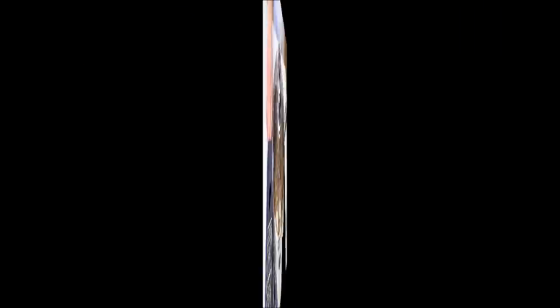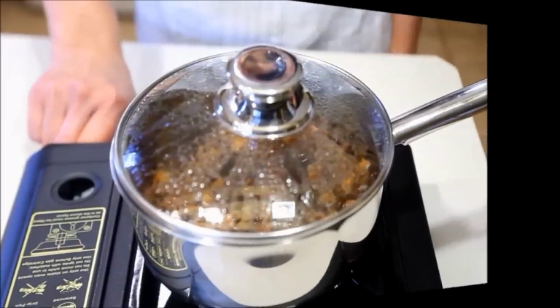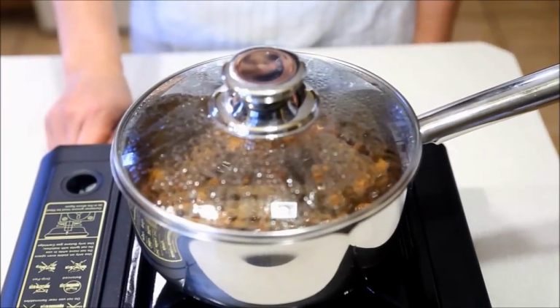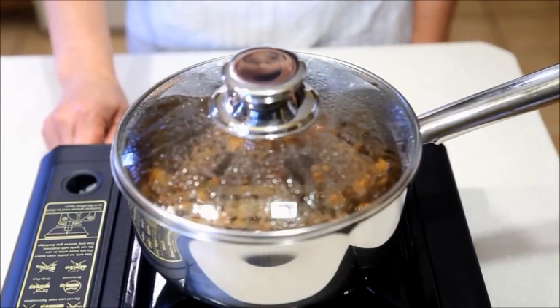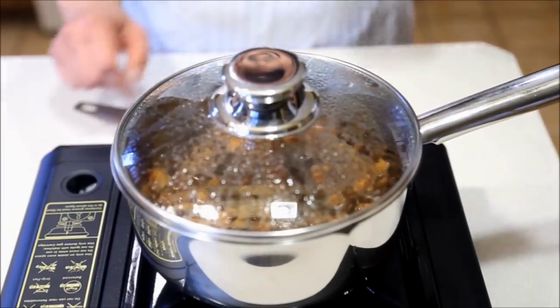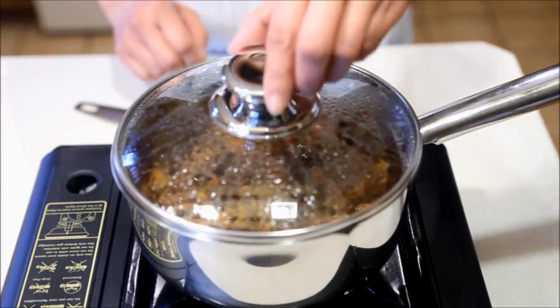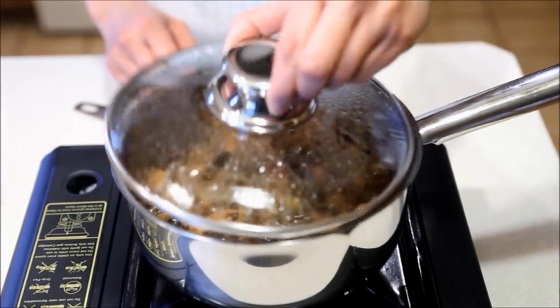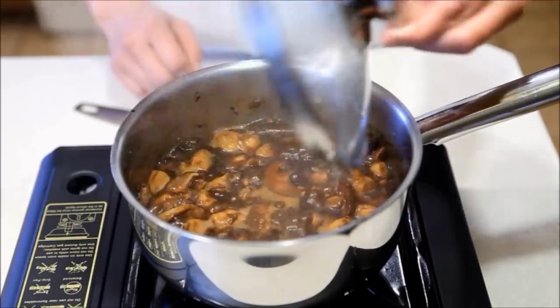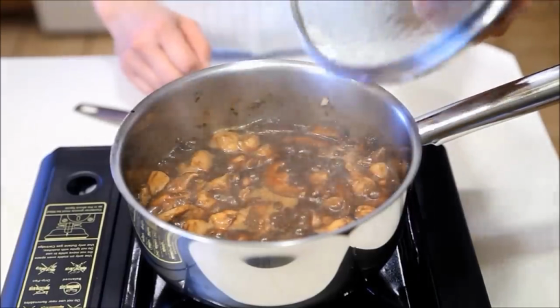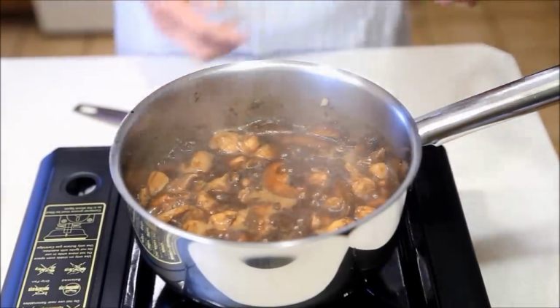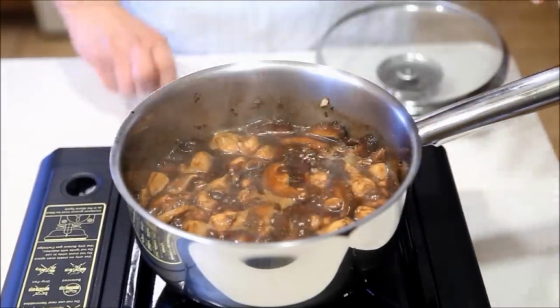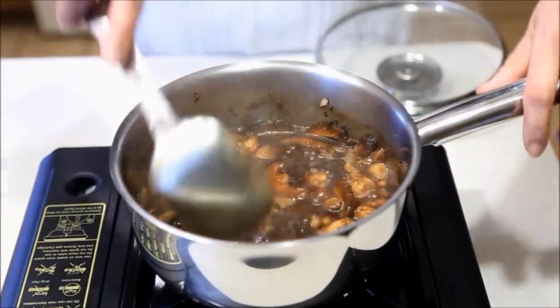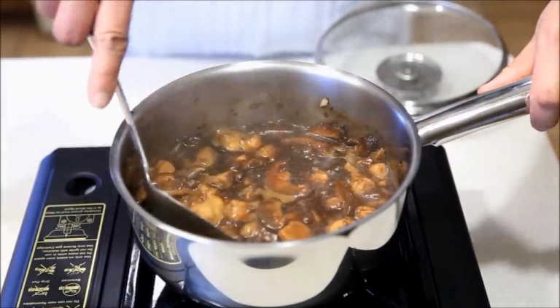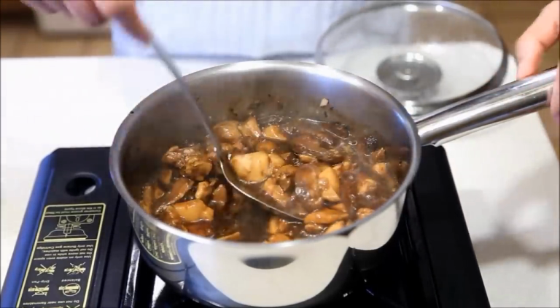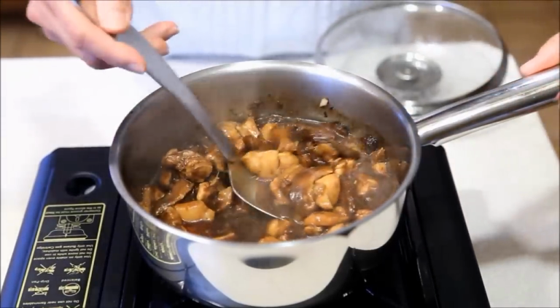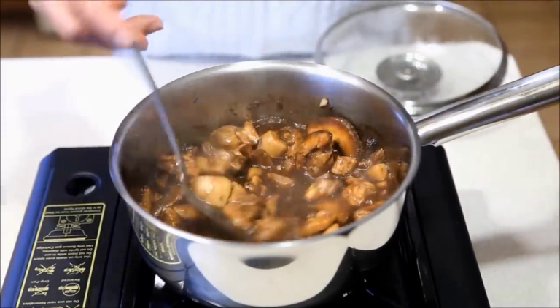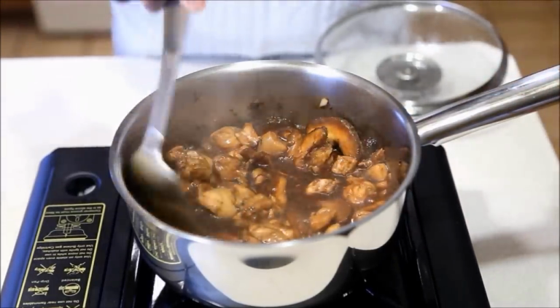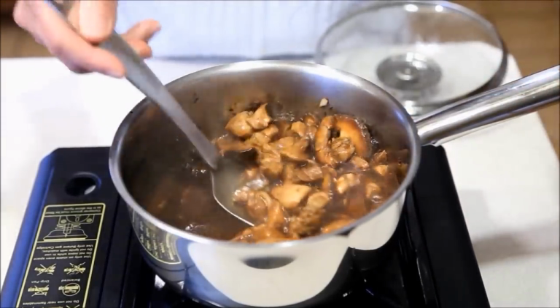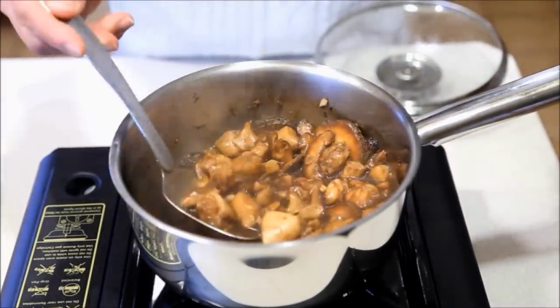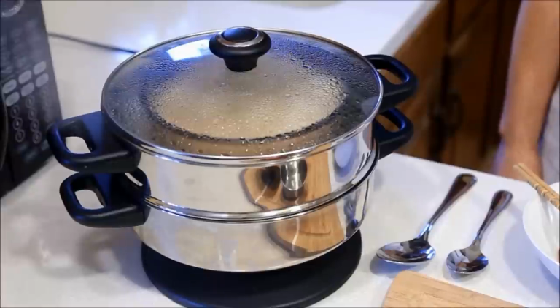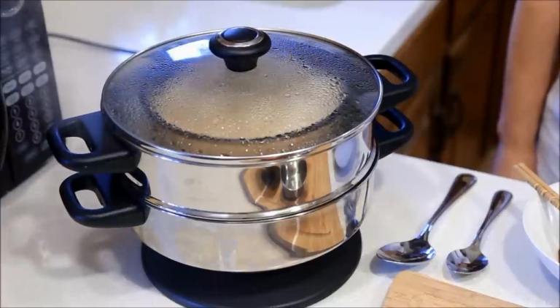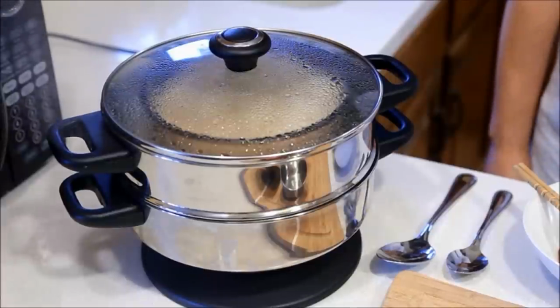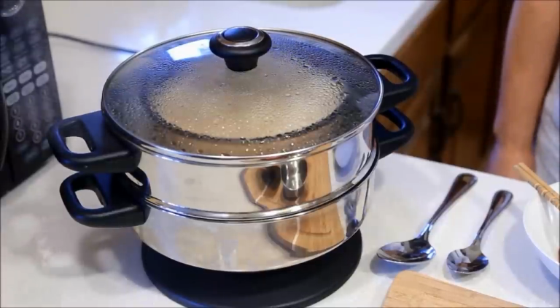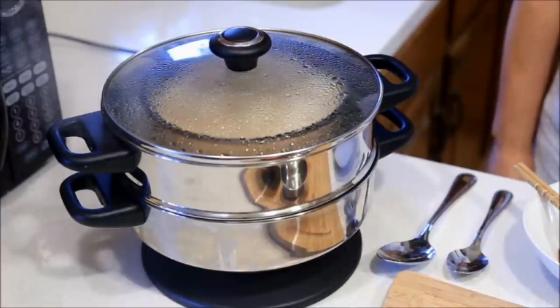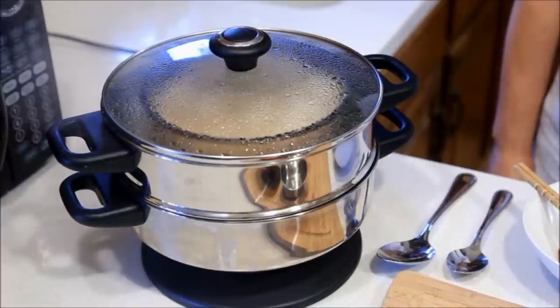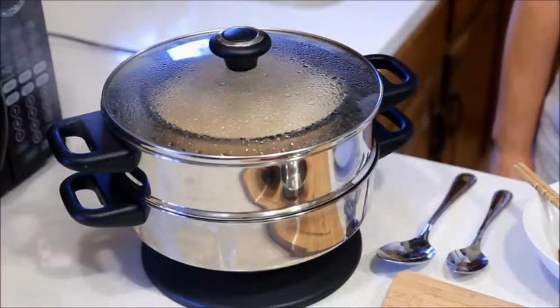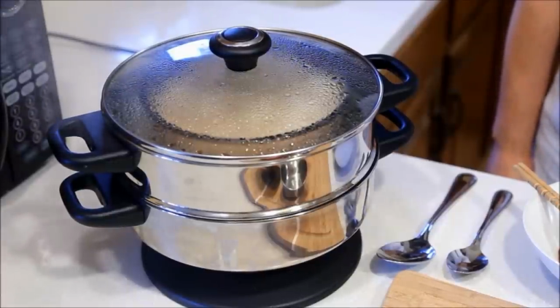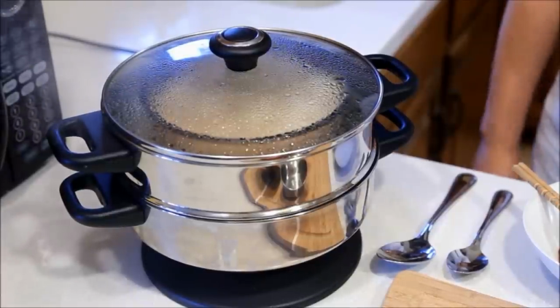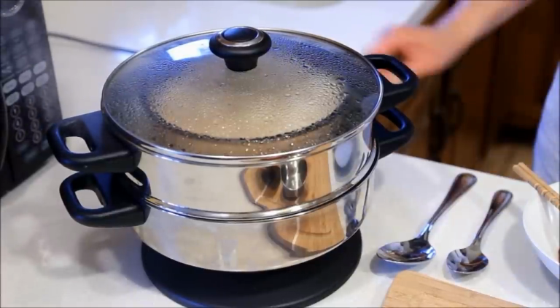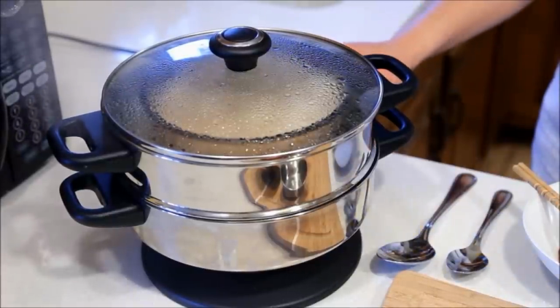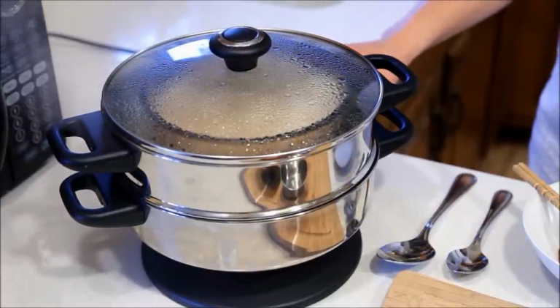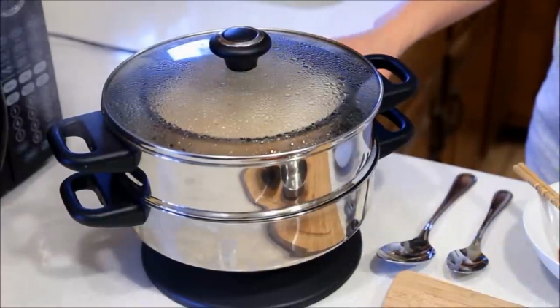It should thicken and the sauce will be ready for the assembly of the lo mai kai. You can turn off the heat. You can see that the chicken and mushroom is now cooked and the sauce is nice and thick. After 30 minutes, our glutinous rice is now almost cooked, so we can turn off the heat.